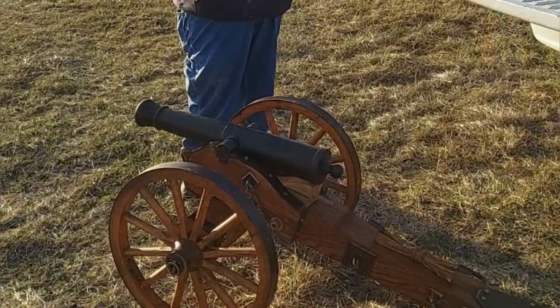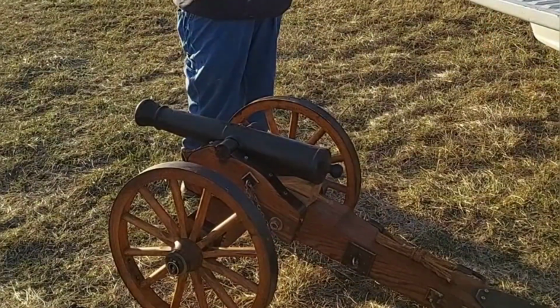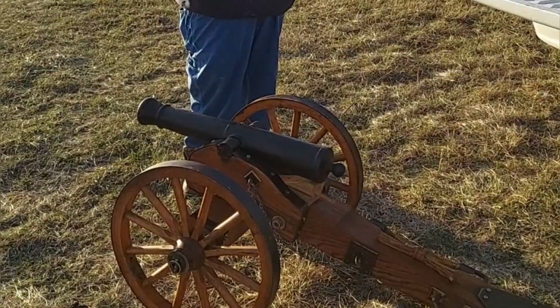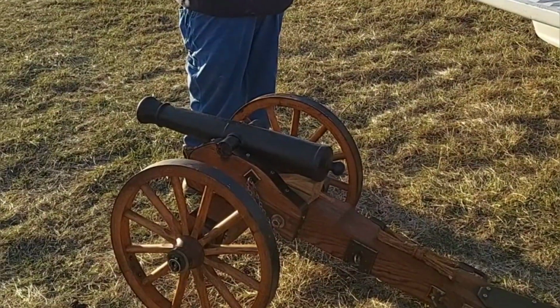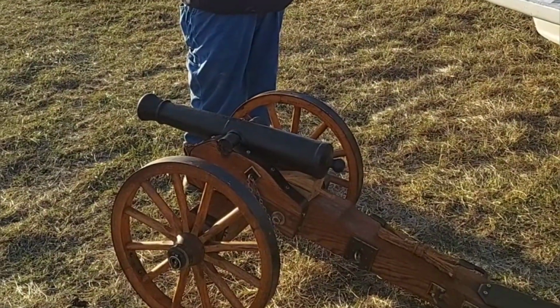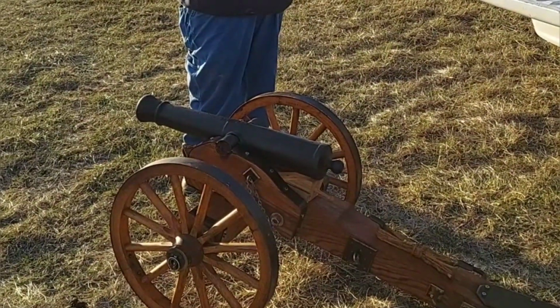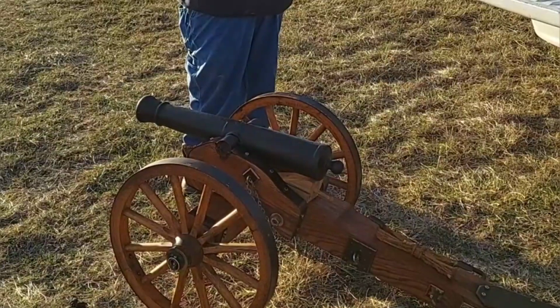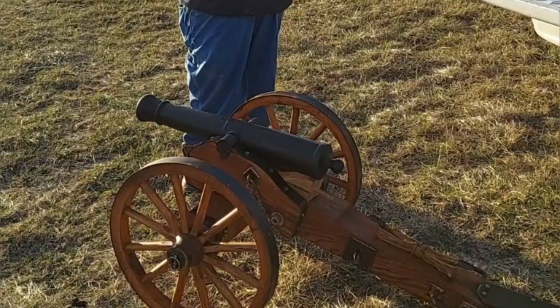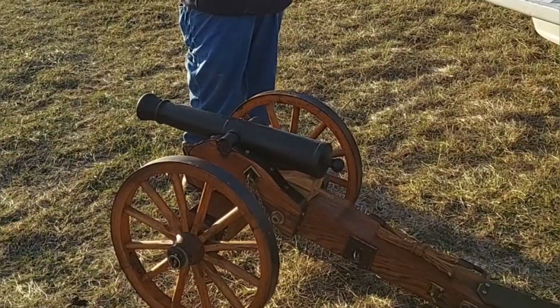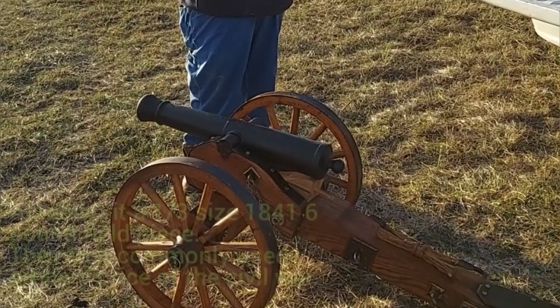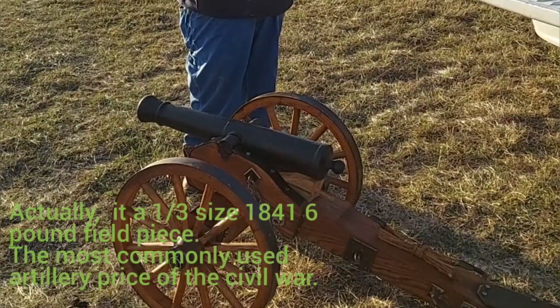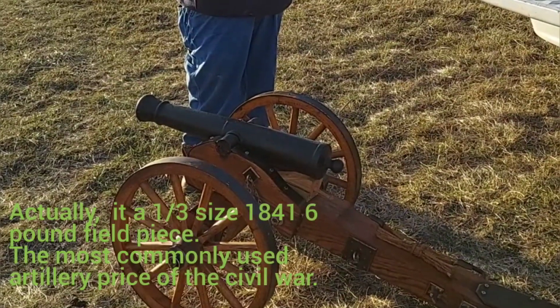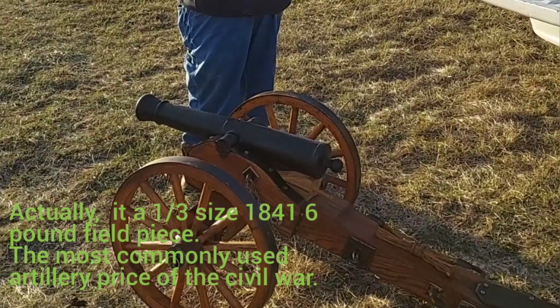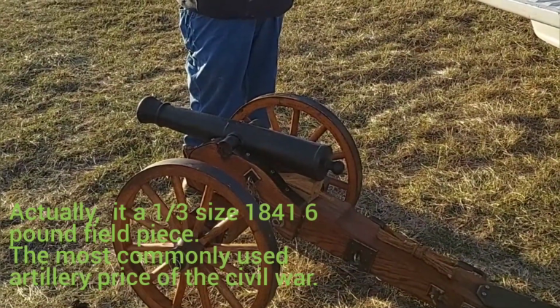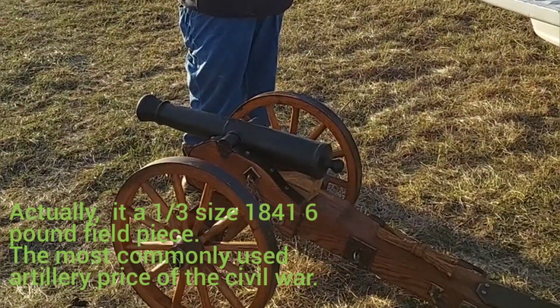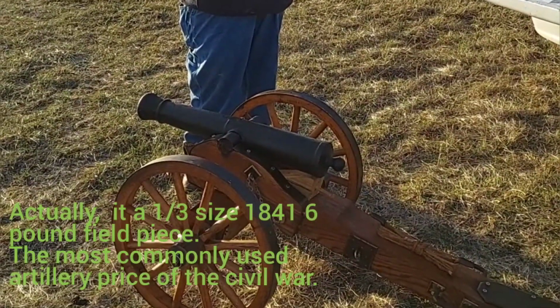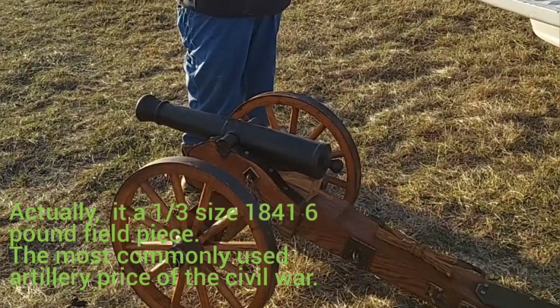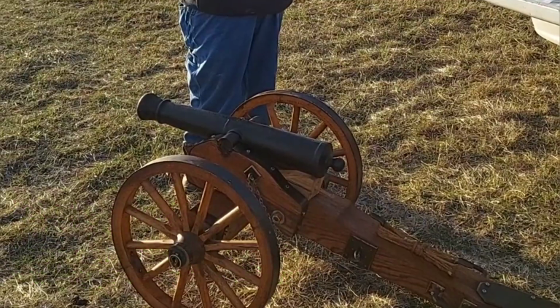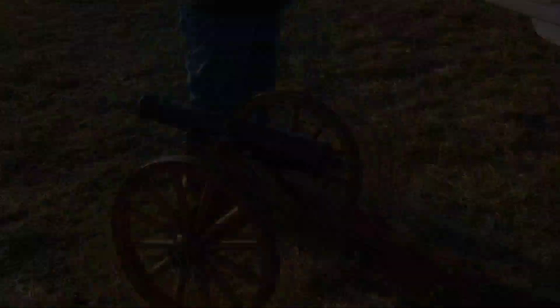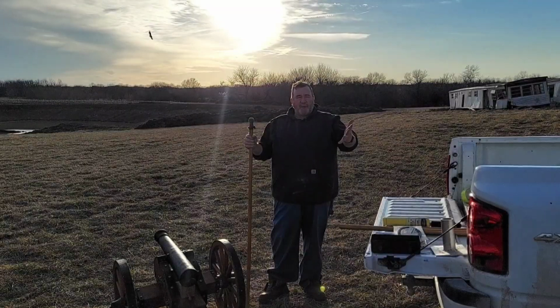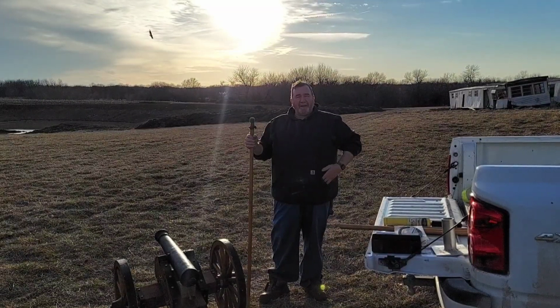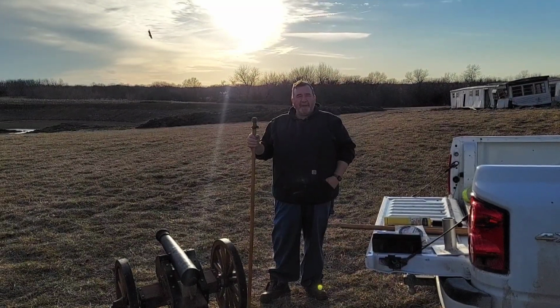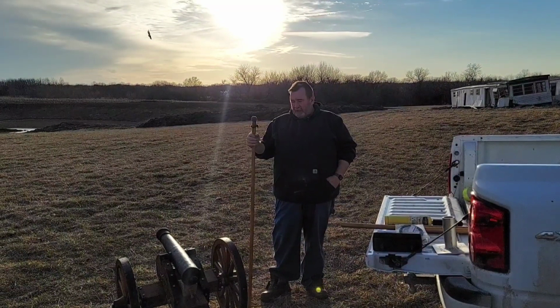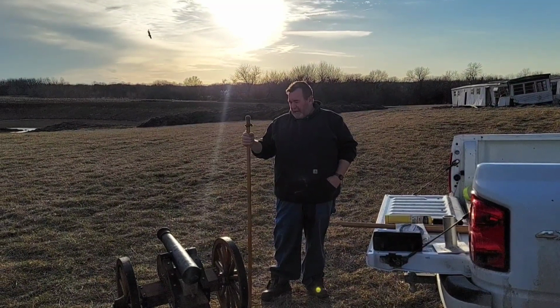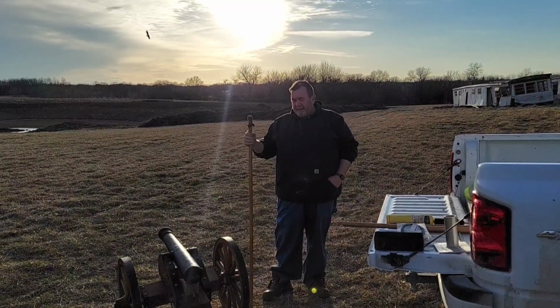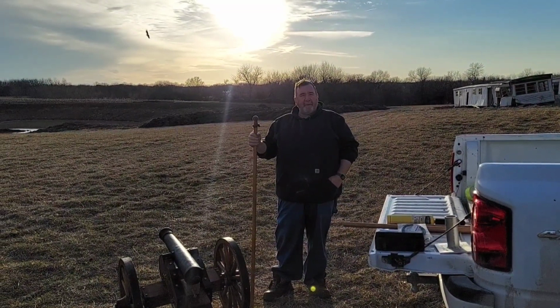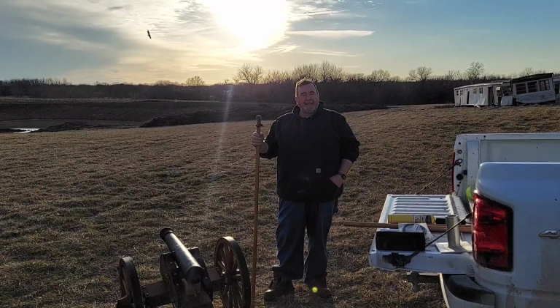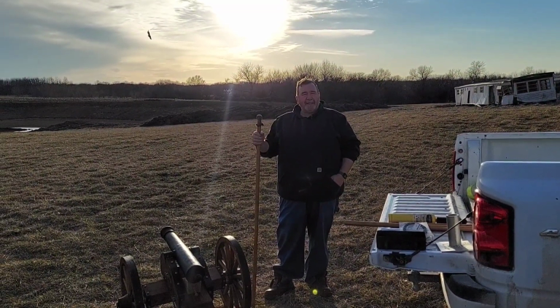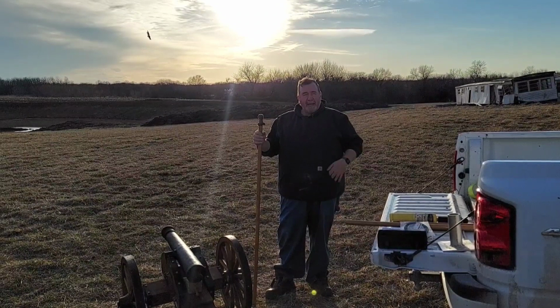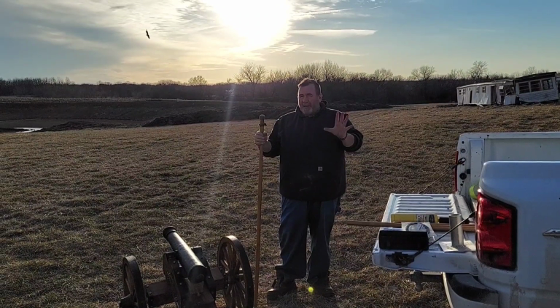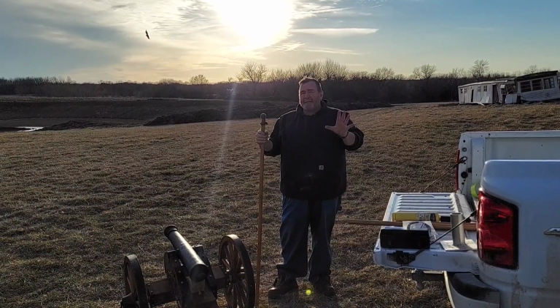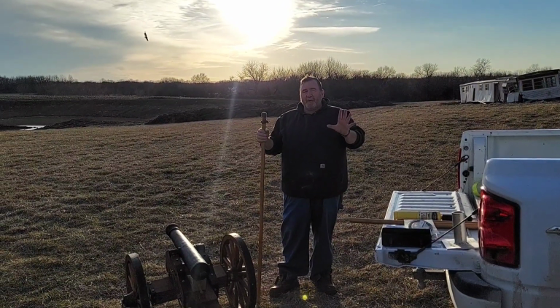That's a 1.6 size Napoleon smoothbore cannon. We're going to shoot that for you here in just a minute. We talked to the gentleman that built this cannon from a kit, and here is how he said to load it.